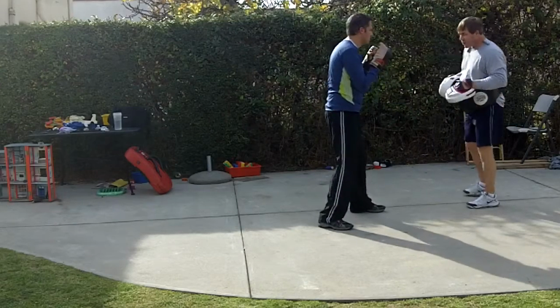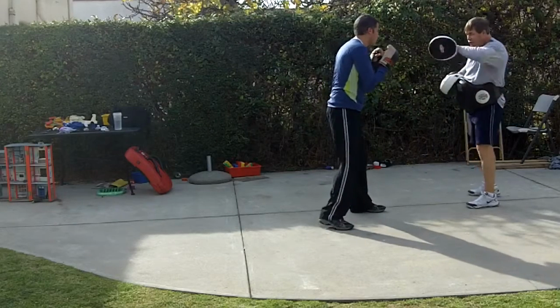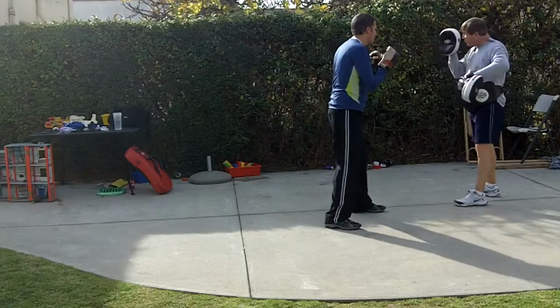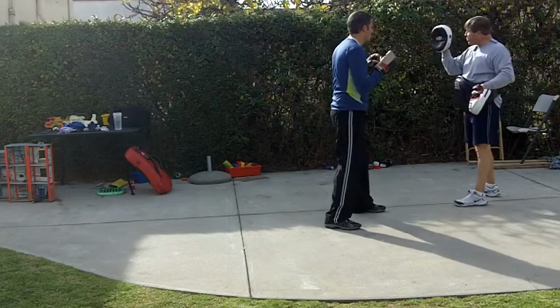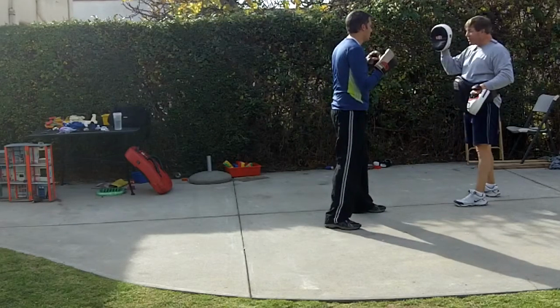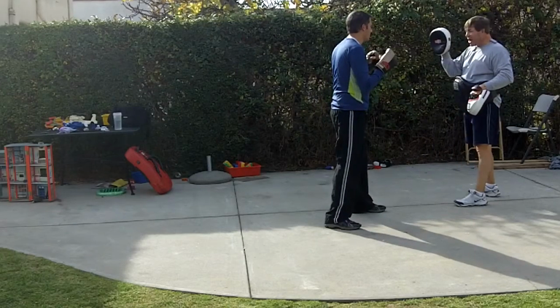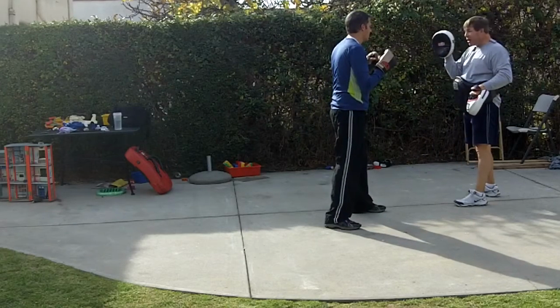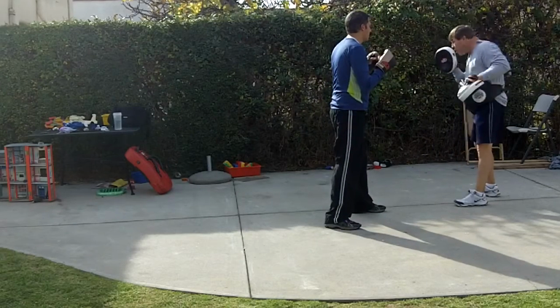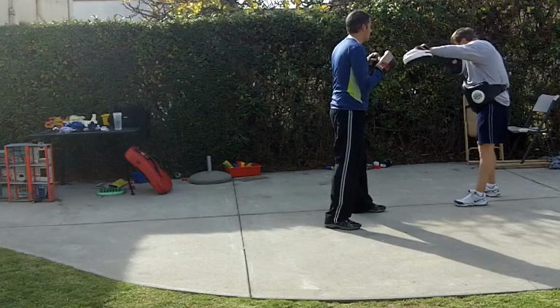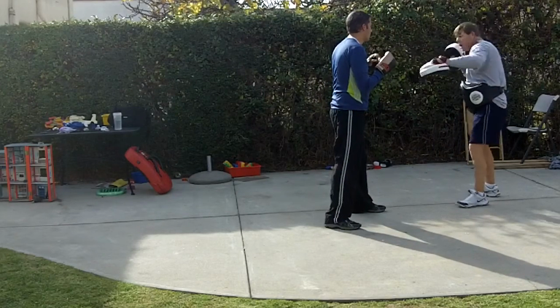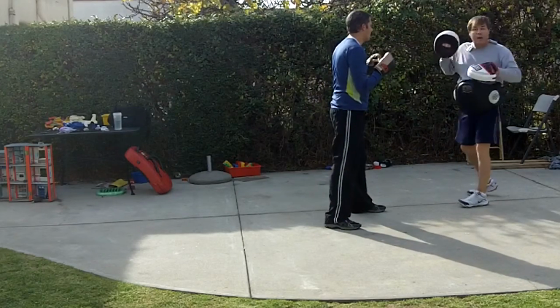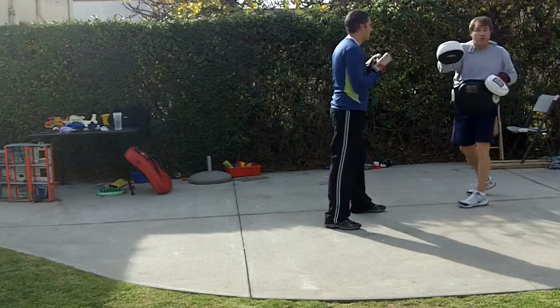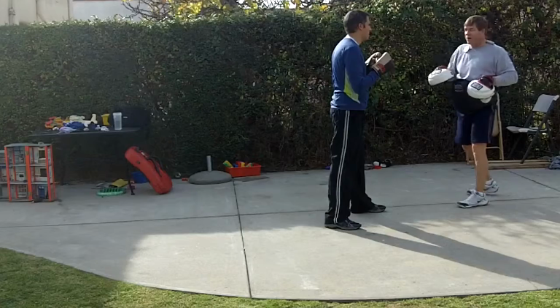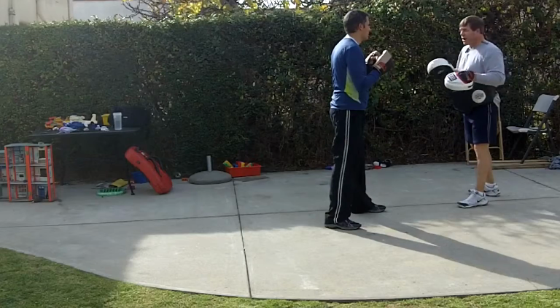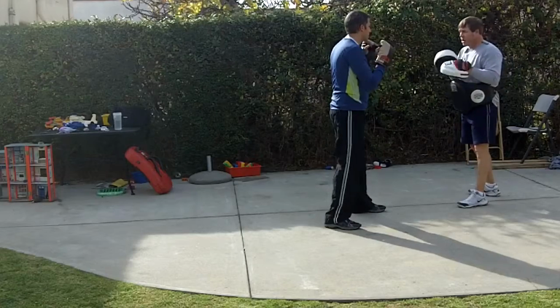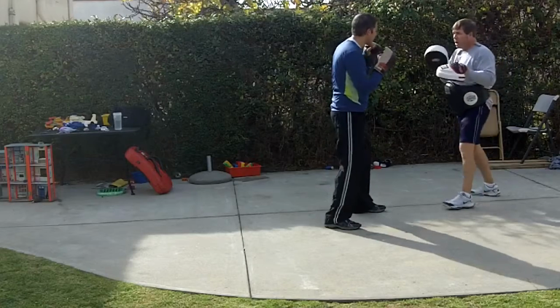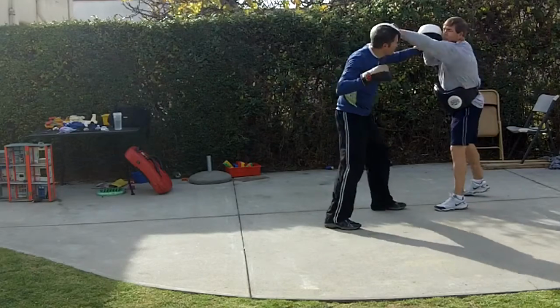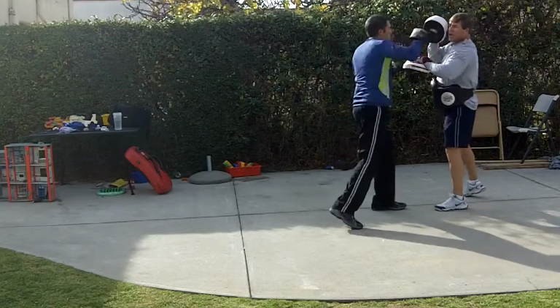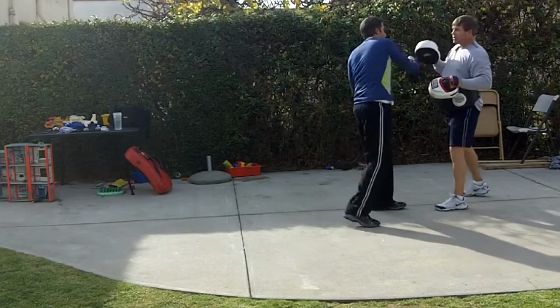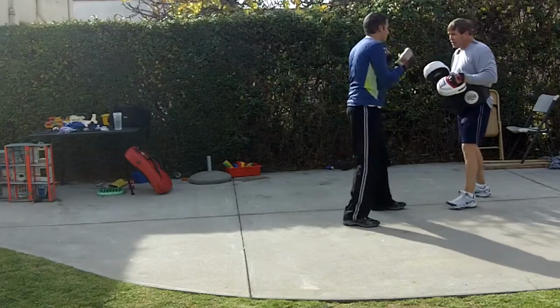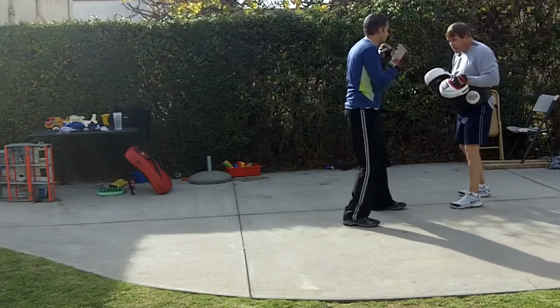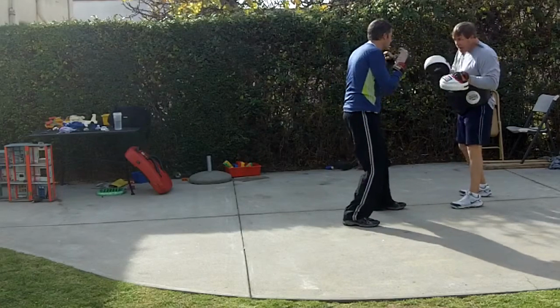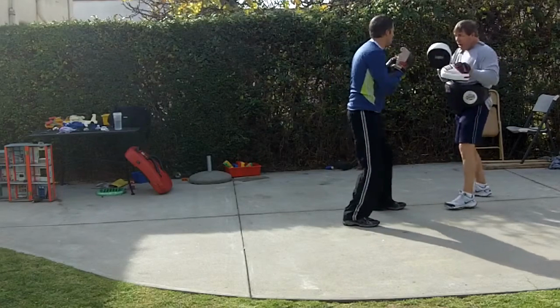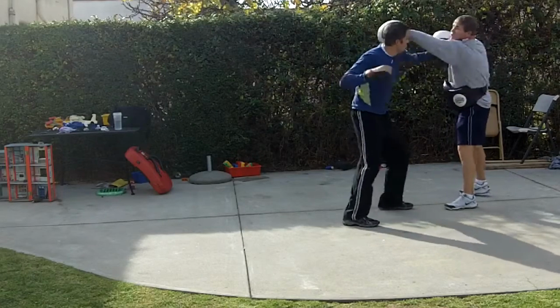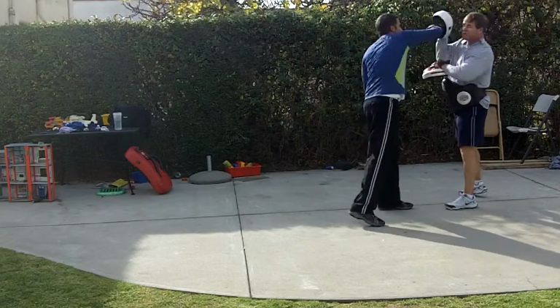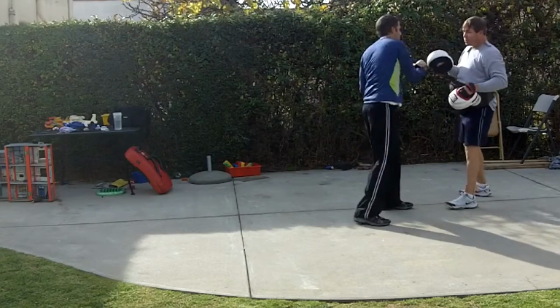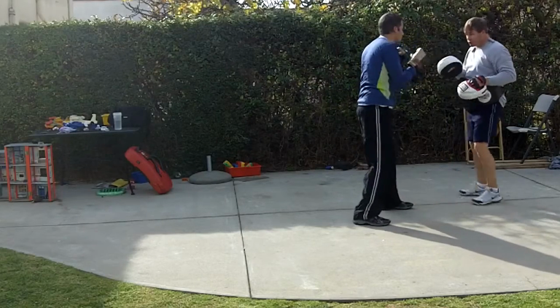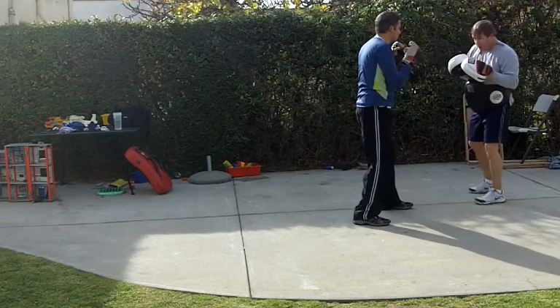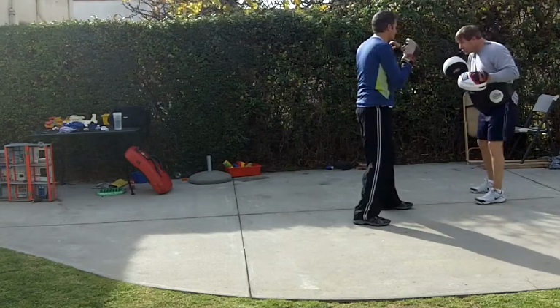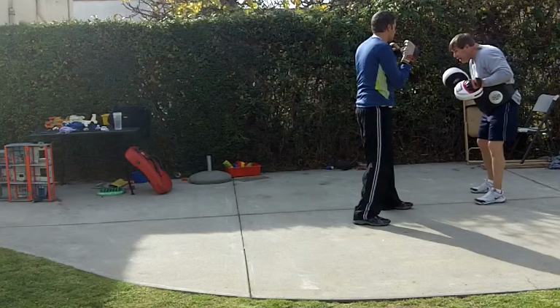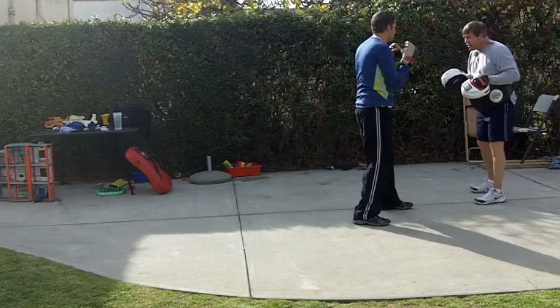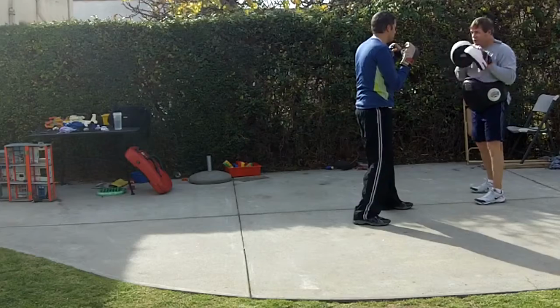Slip. Throw your jab to the head — one — and then two, come back with your right. Remember, the most important part is to get out of the way of that punch.